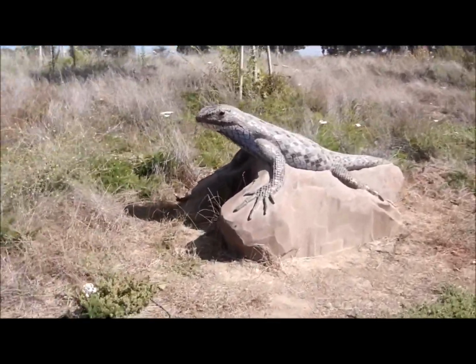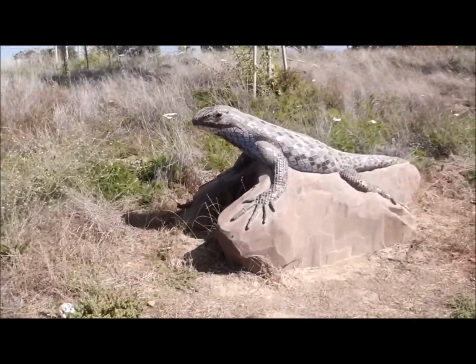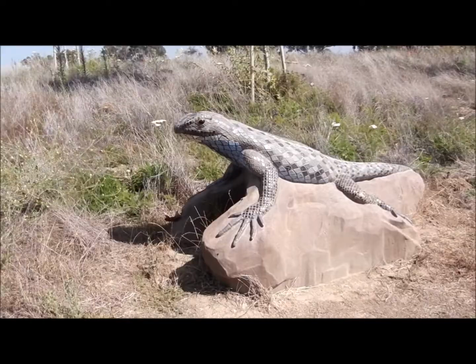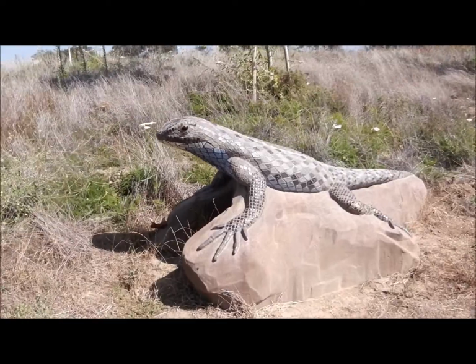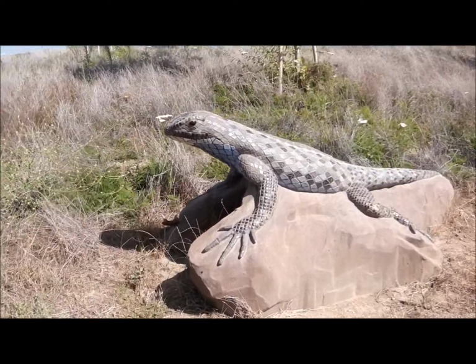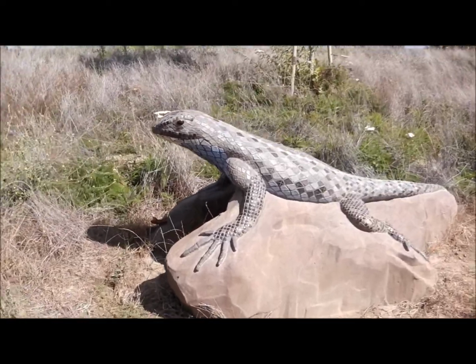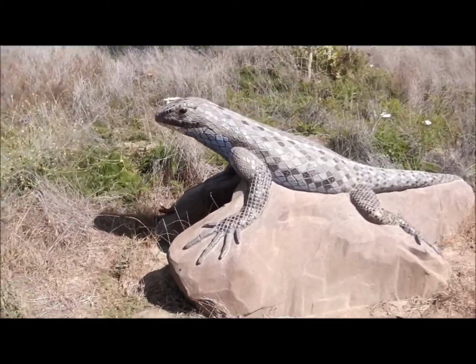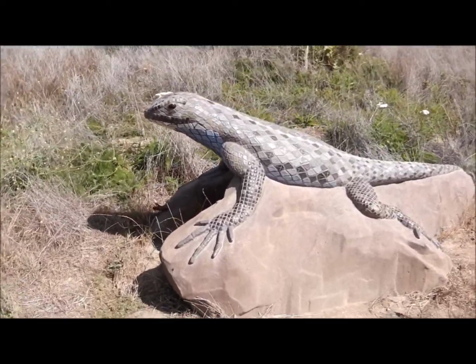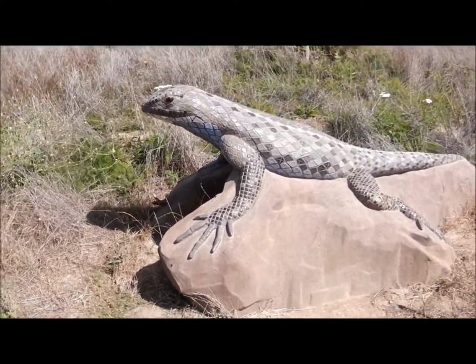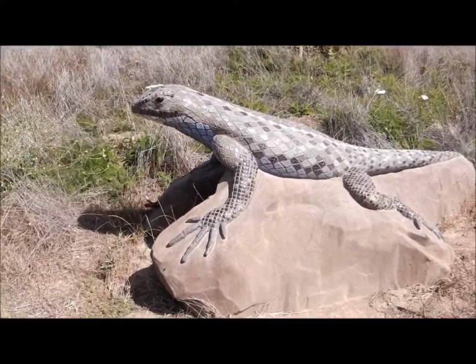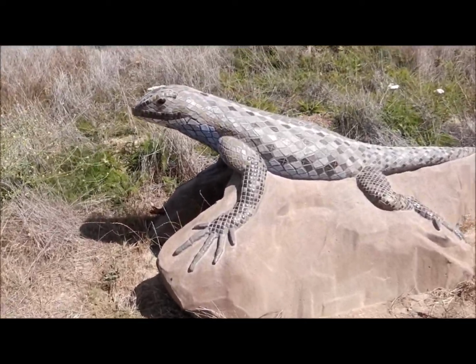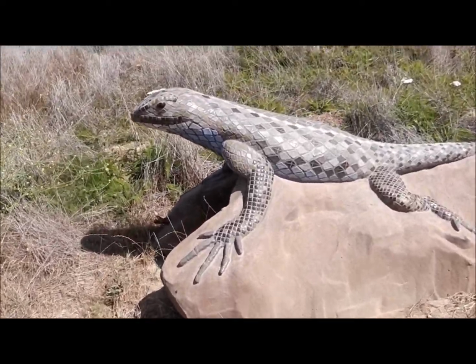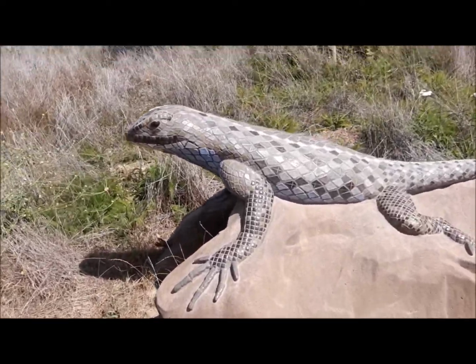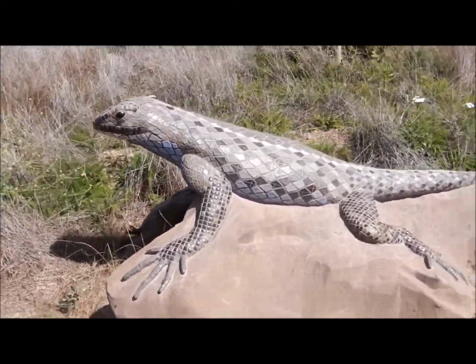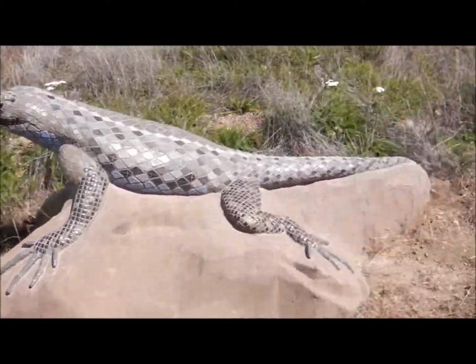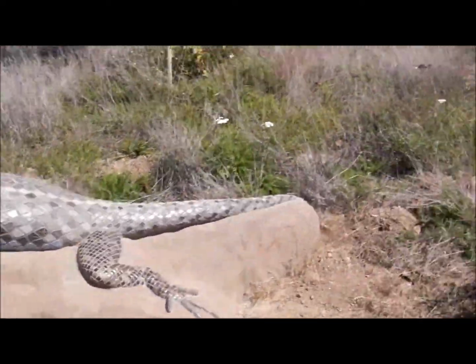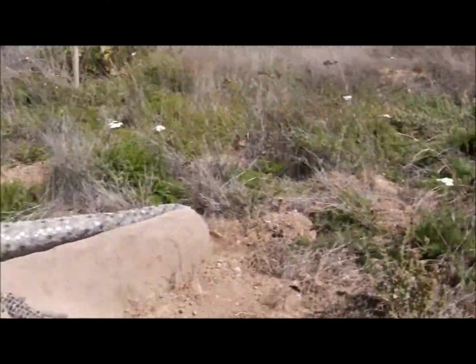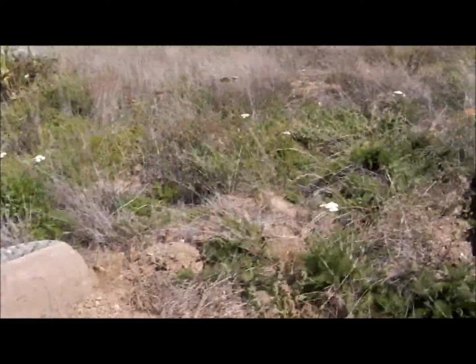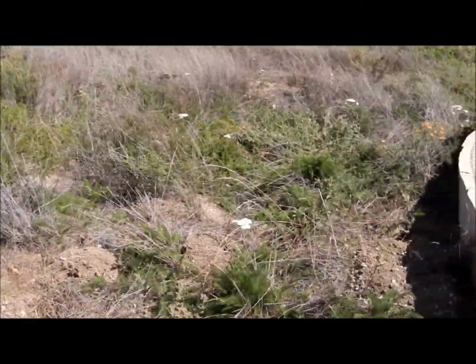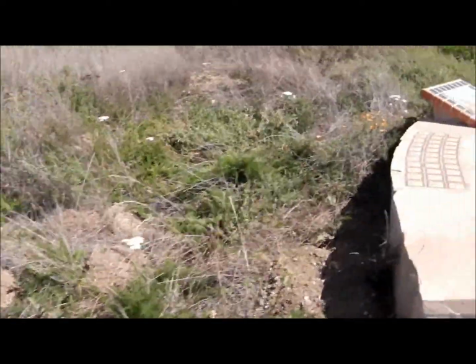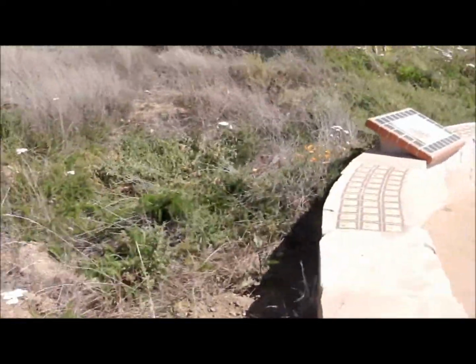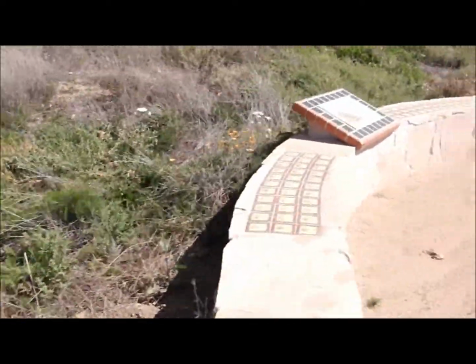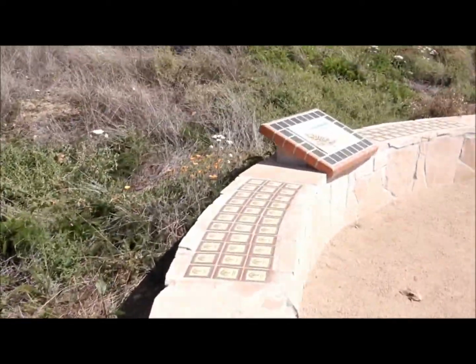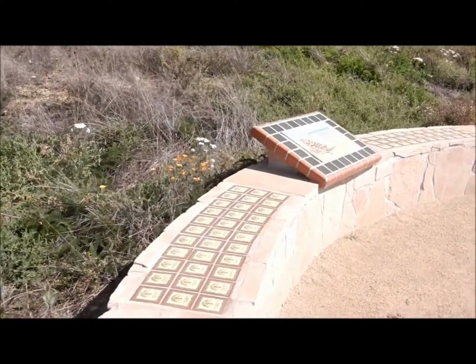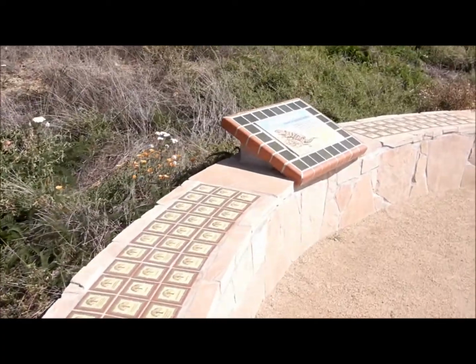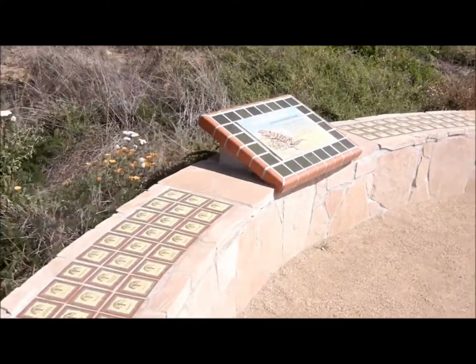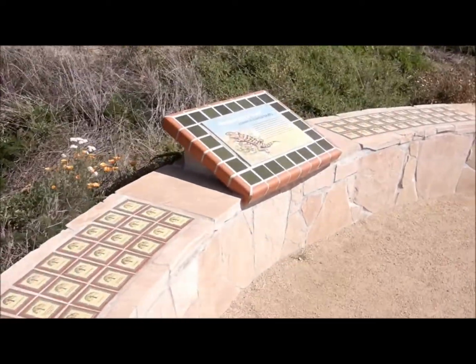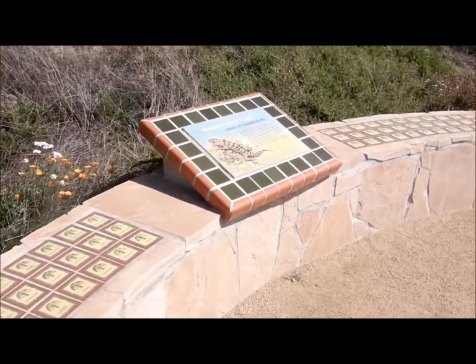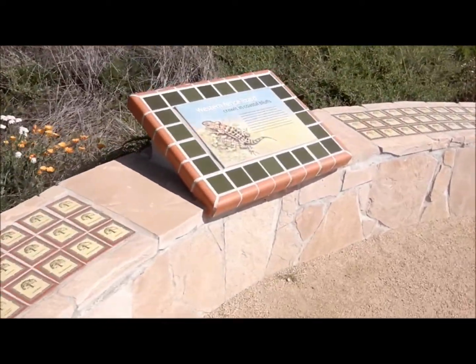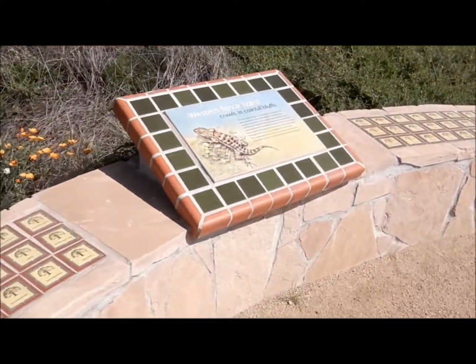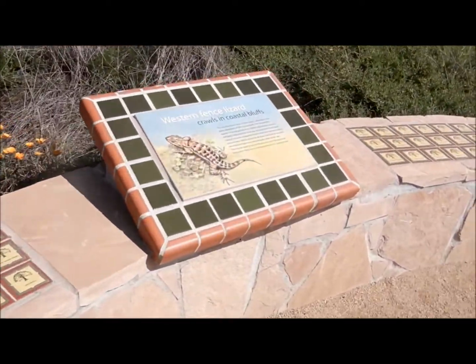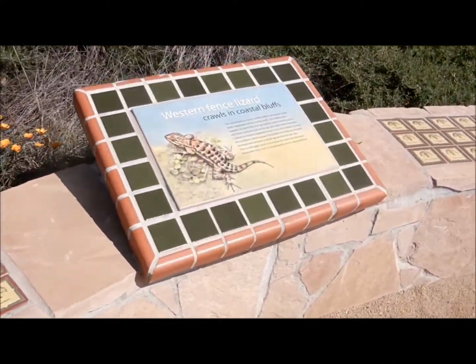What do we have here? Looks like a lizard to me — the Western Fence Lizard.